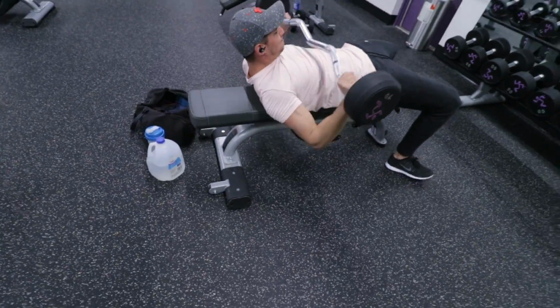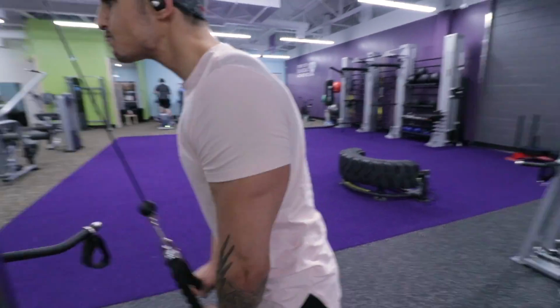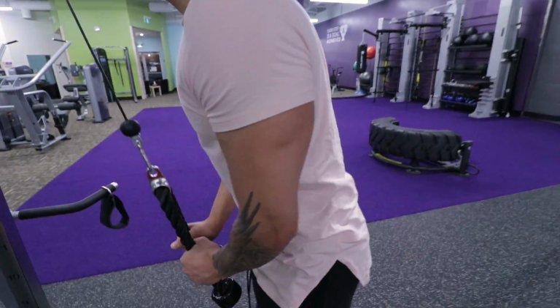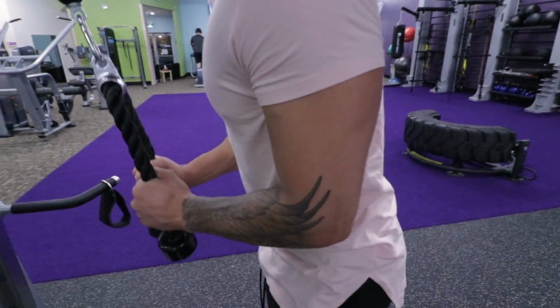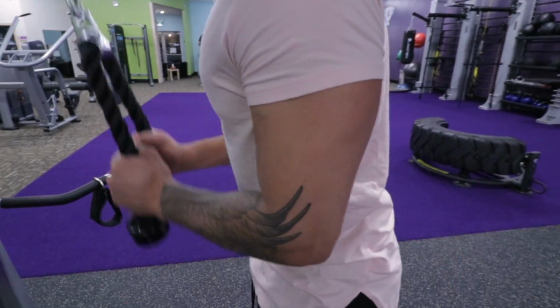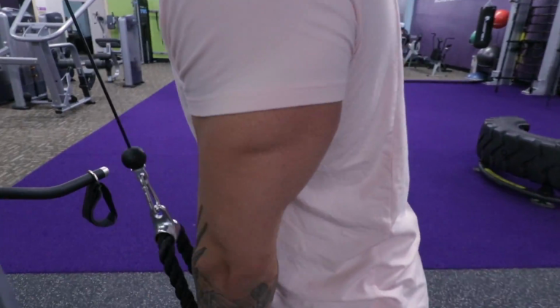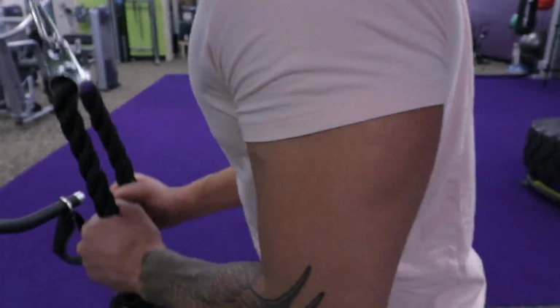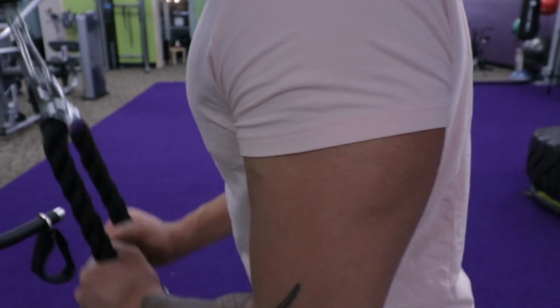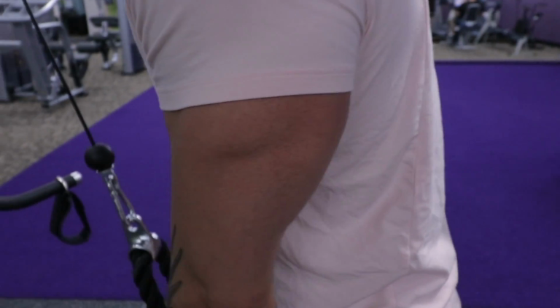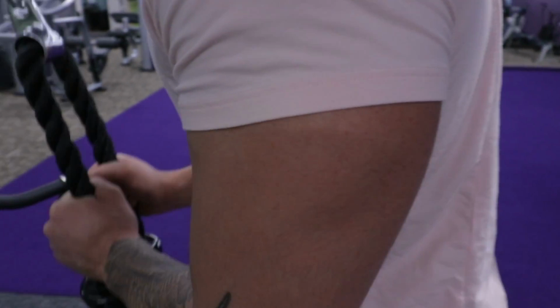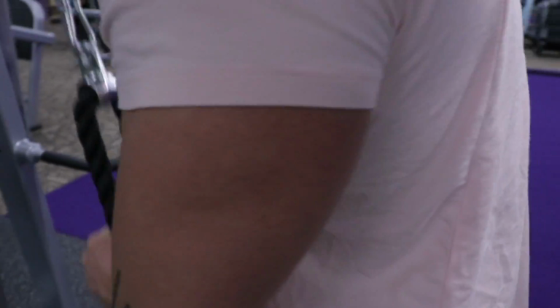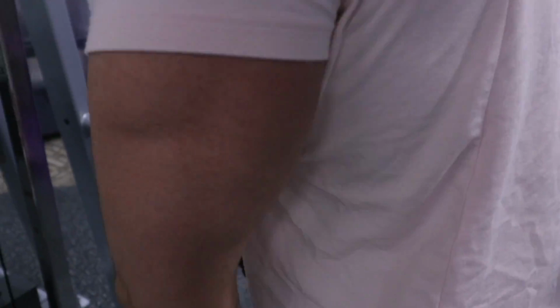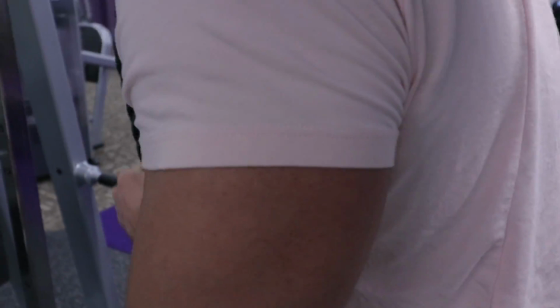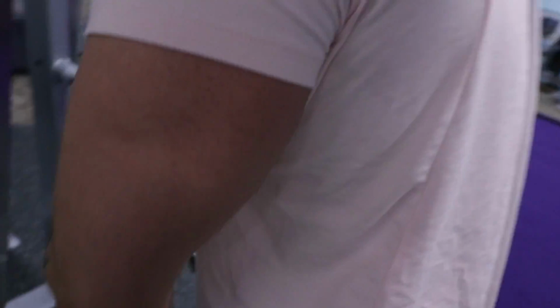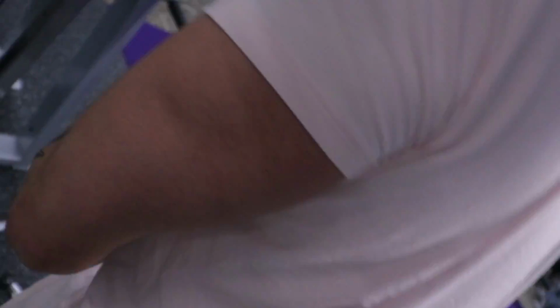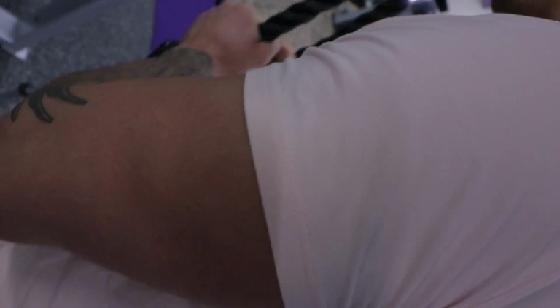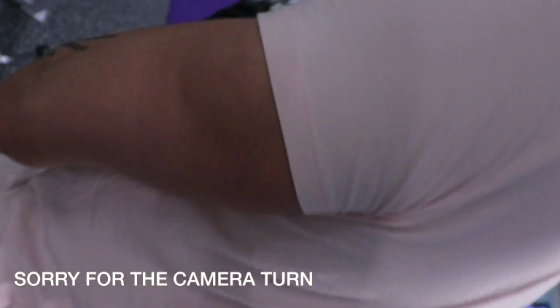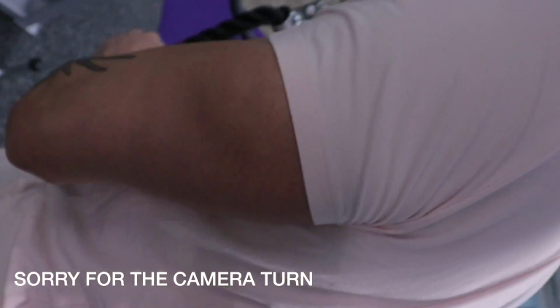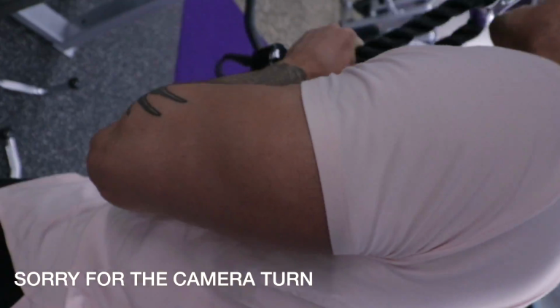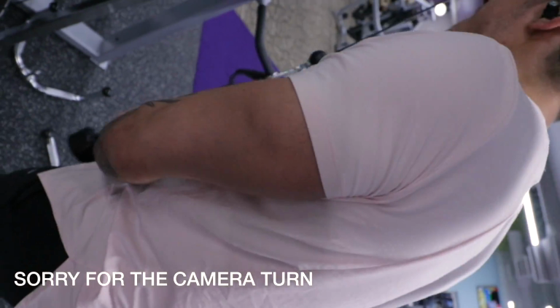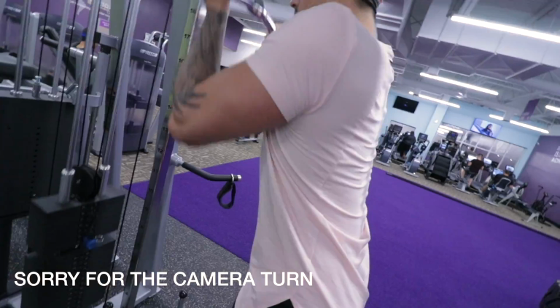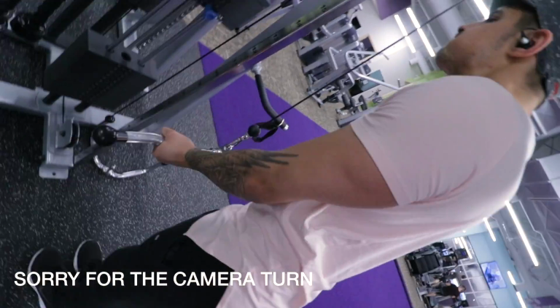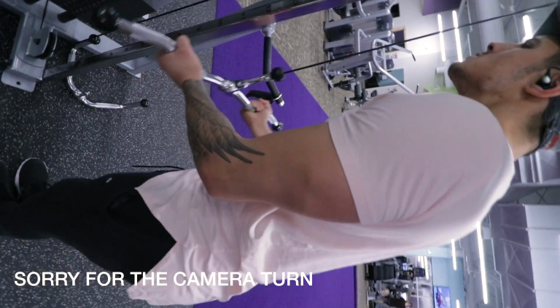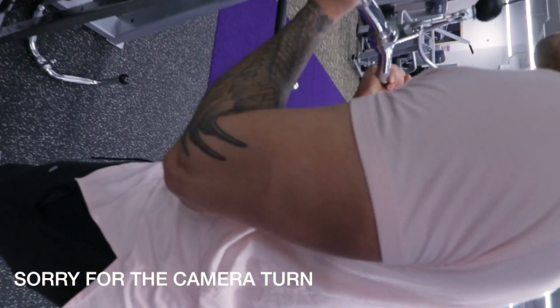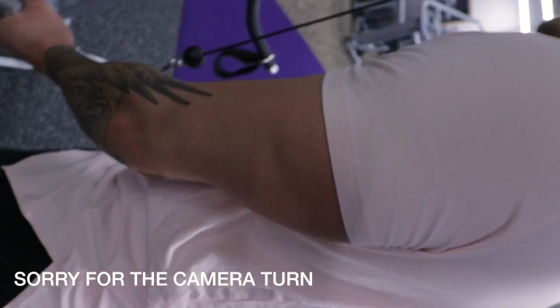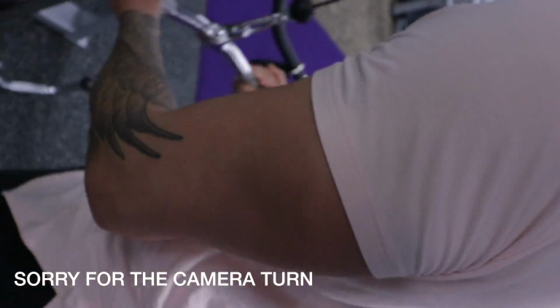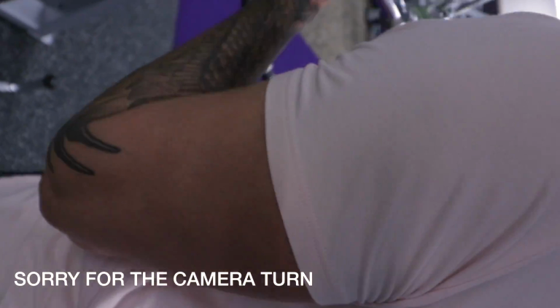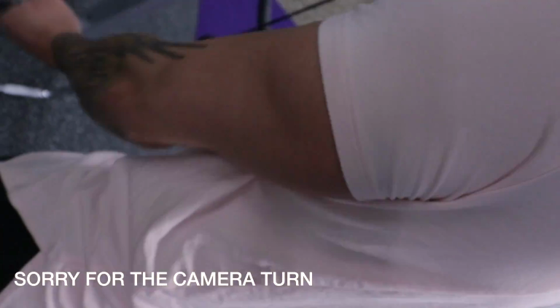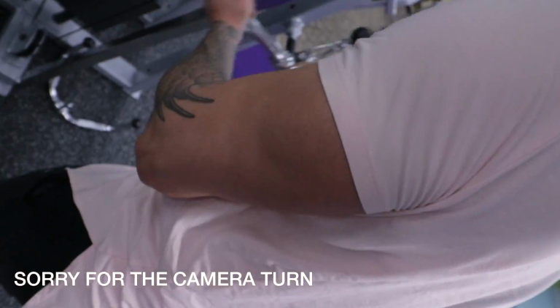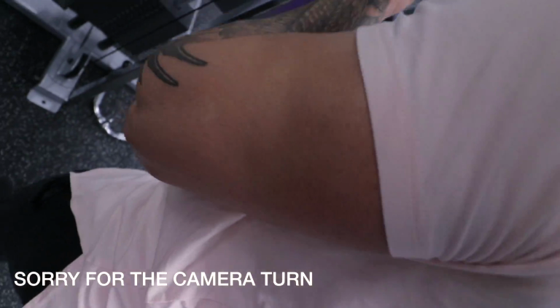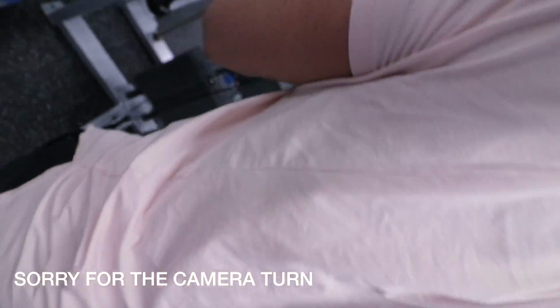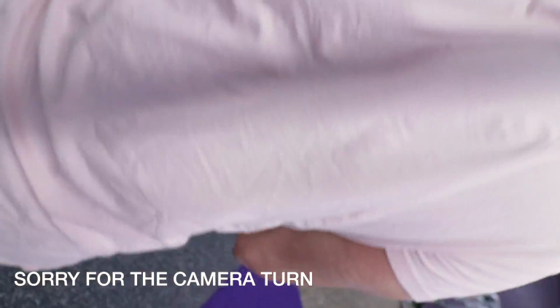To finish off the triceps, I did a superset of rope tricep extensions with reverse tricep extensions. This is where I brought the triceps to failure and I did three sets of 12 on this one.